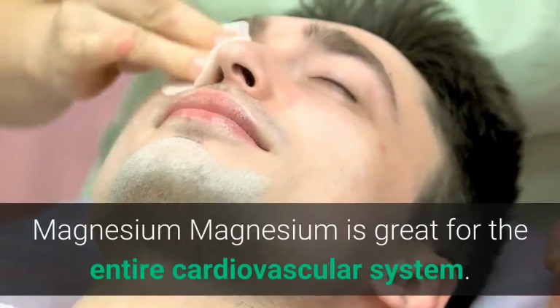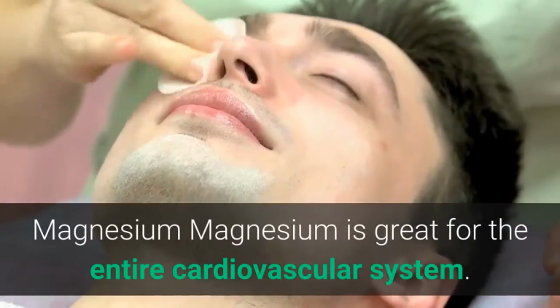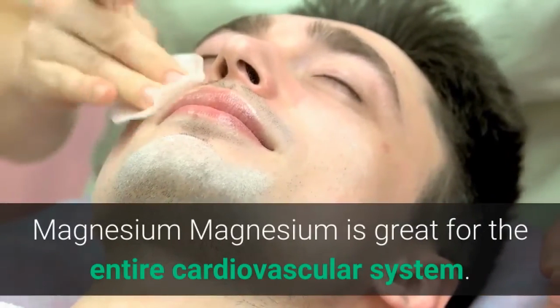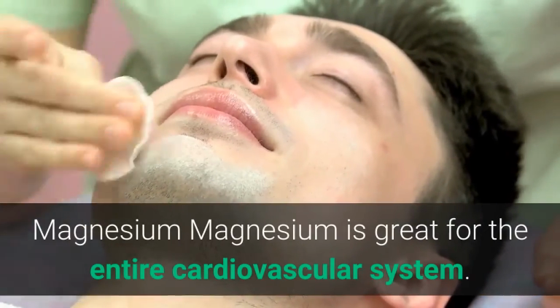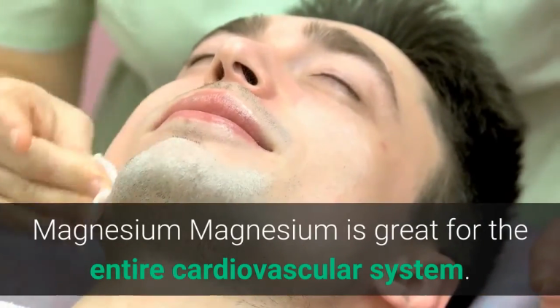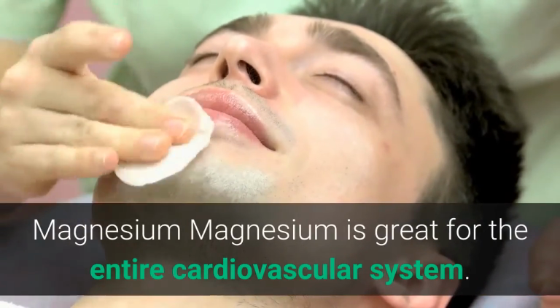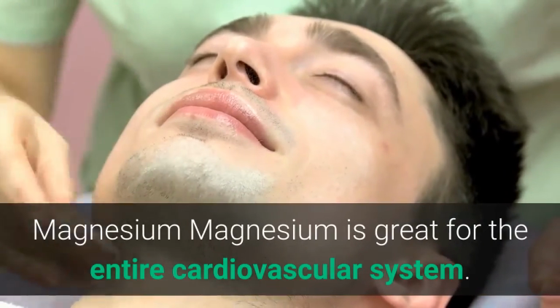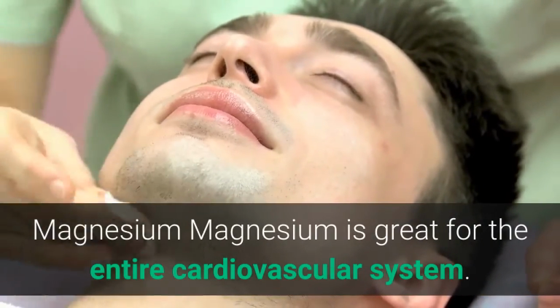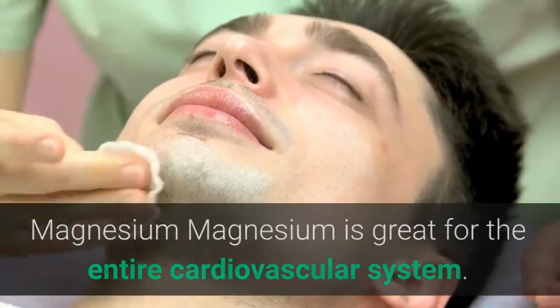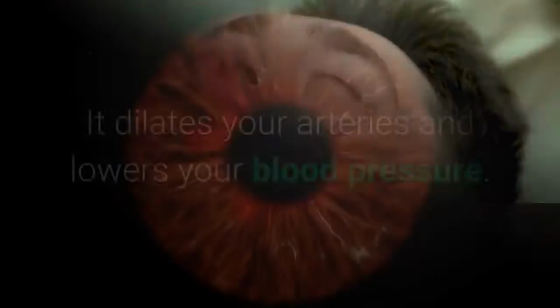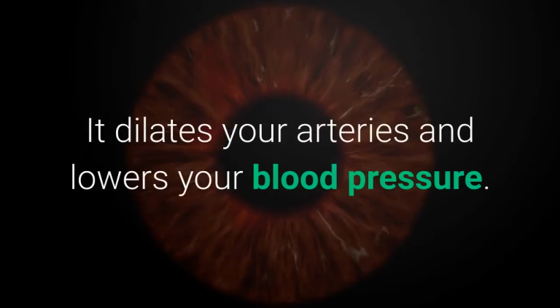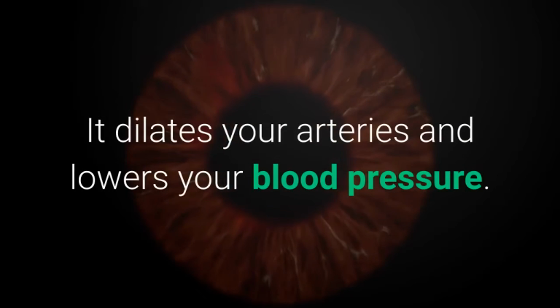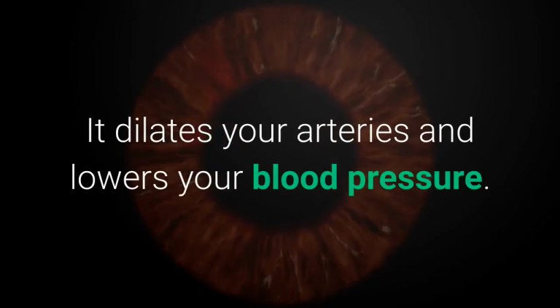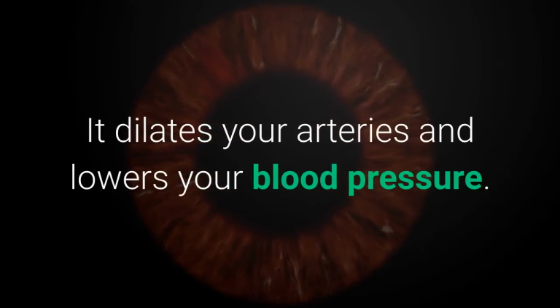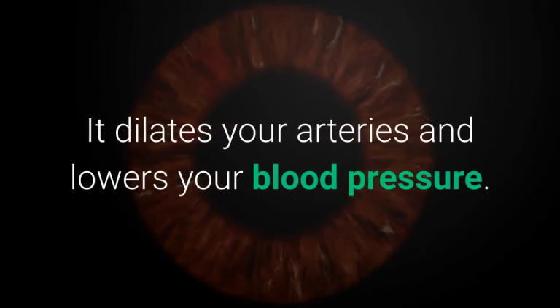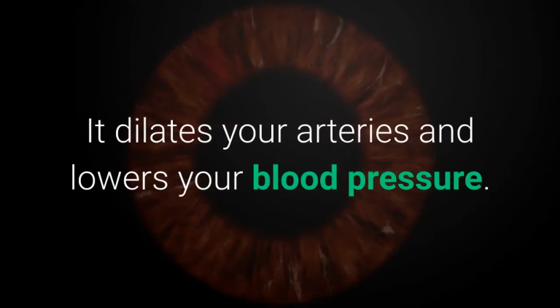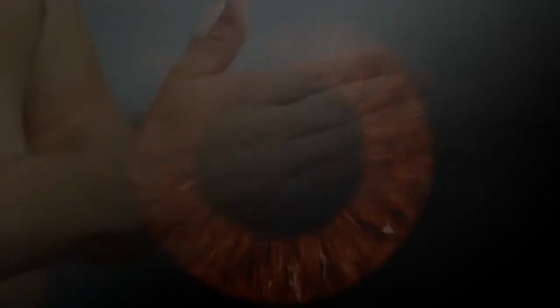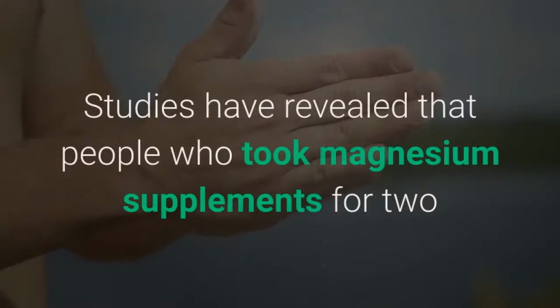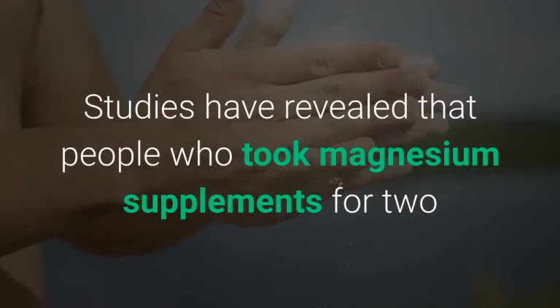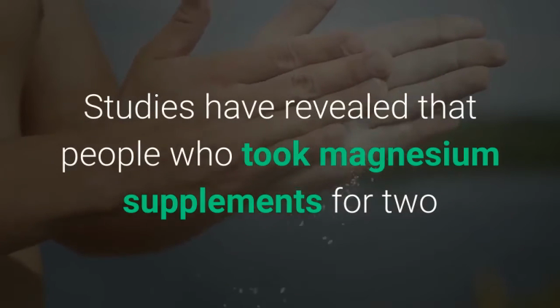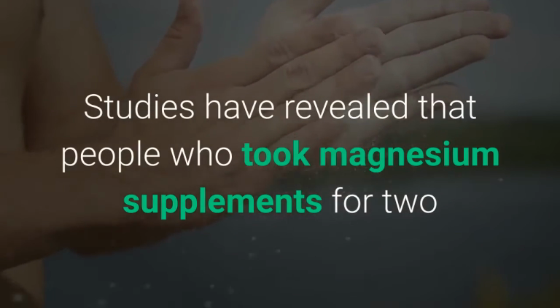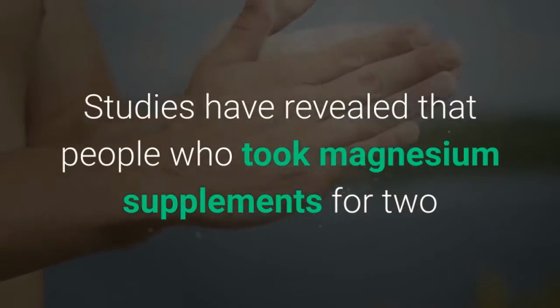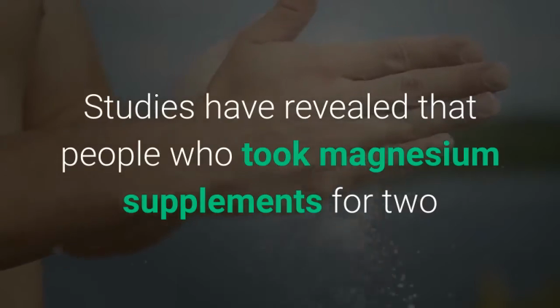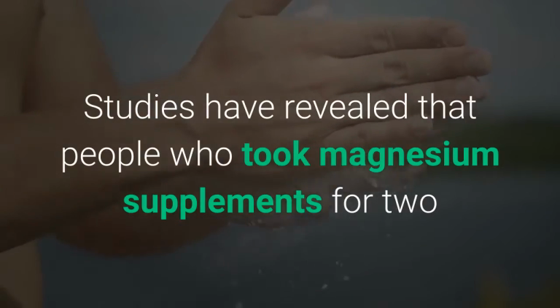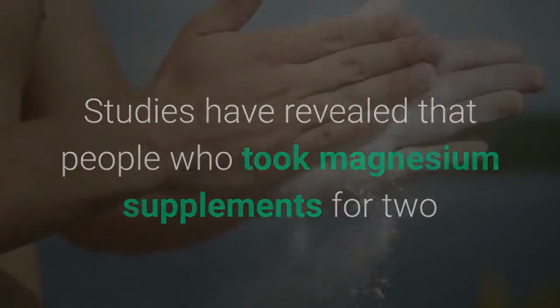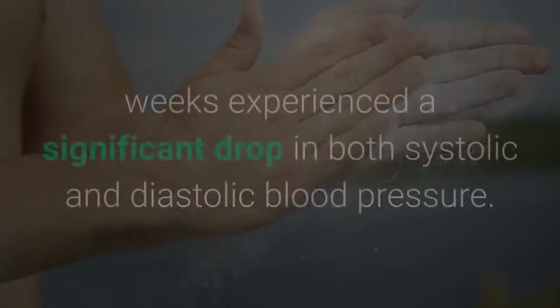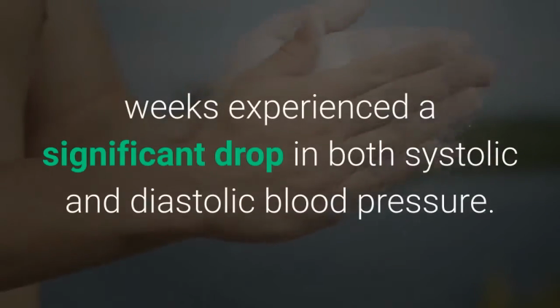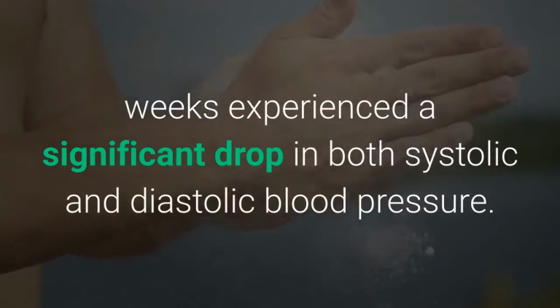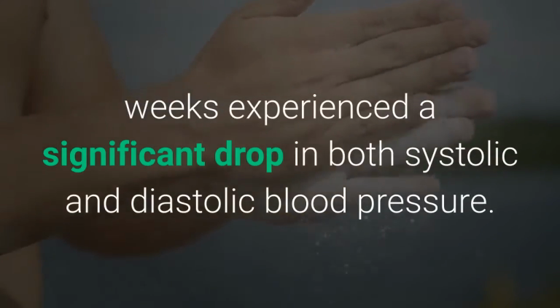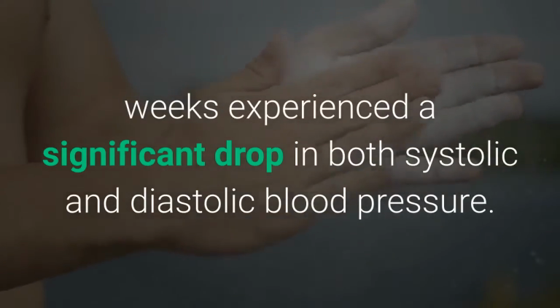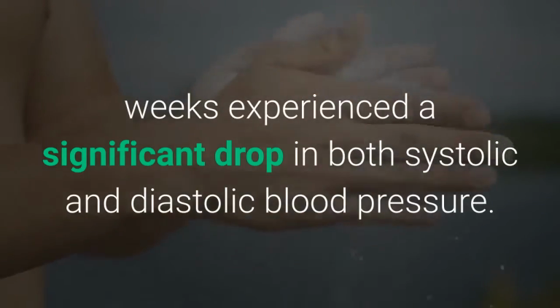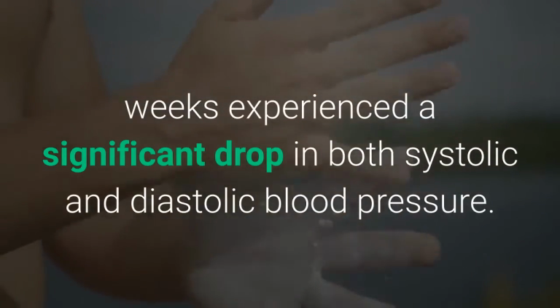Magnesium is great for the entire cardiovascular system. It dilates your arteries and lowers your blood pressure. Studies have revealed that people who took magnesium supplements for two weeks experienced a significant drop in both systolic and diastolic blood pressure.